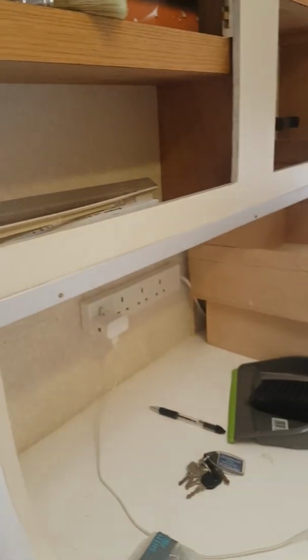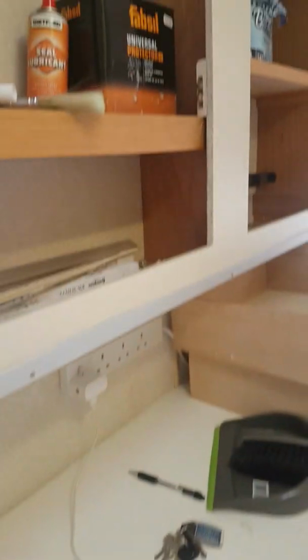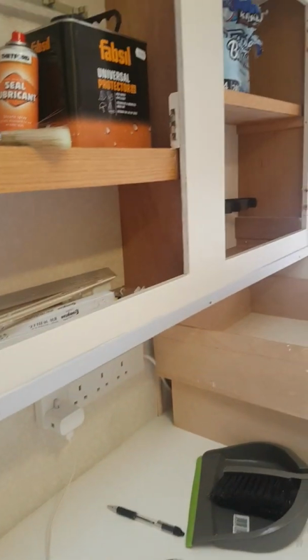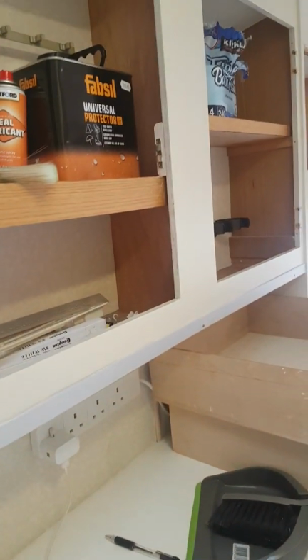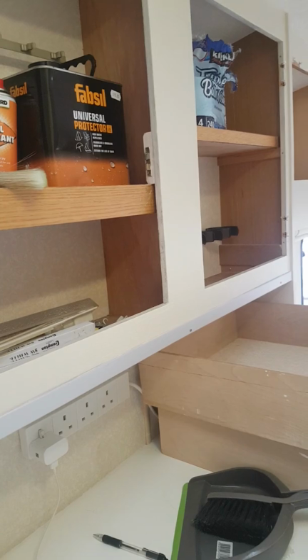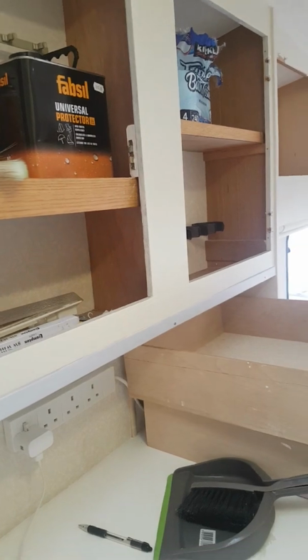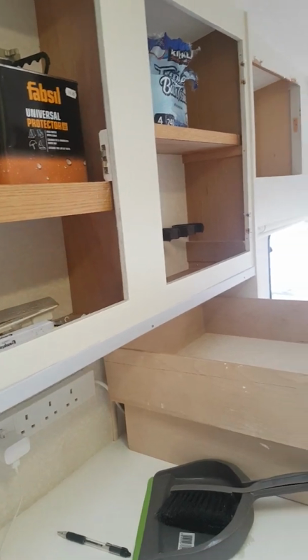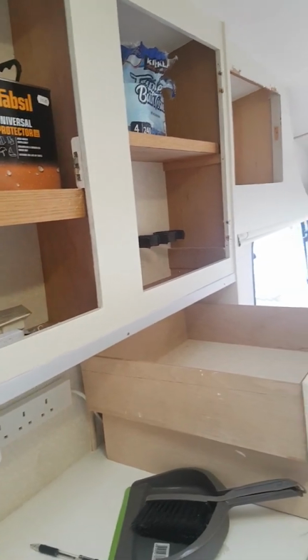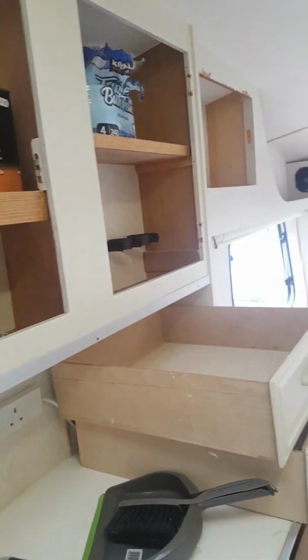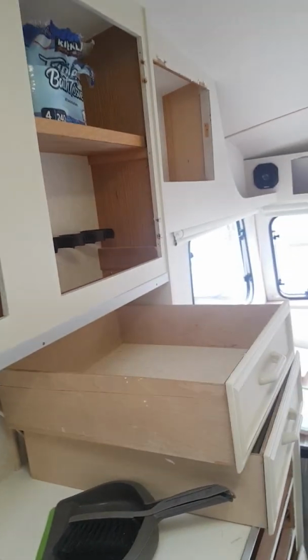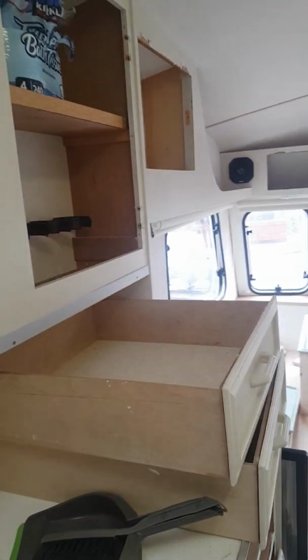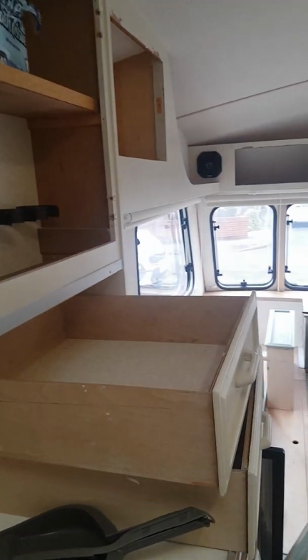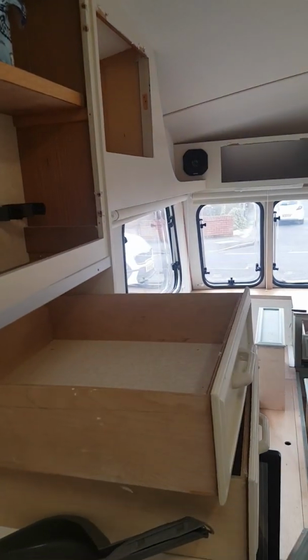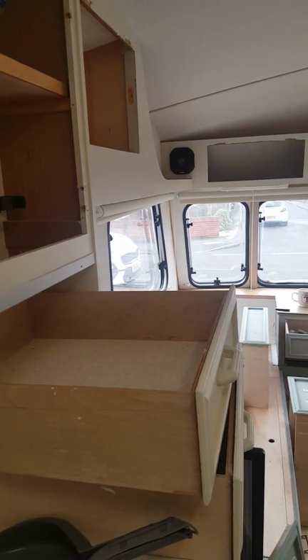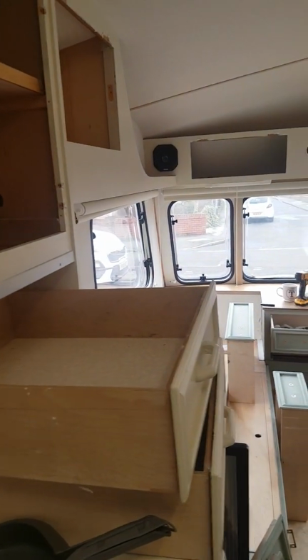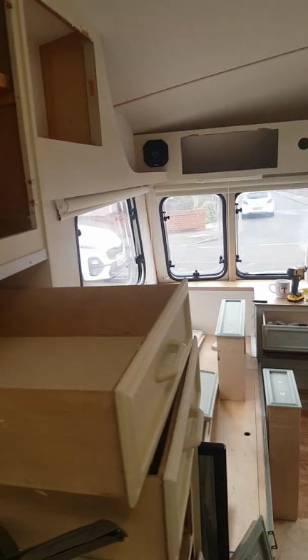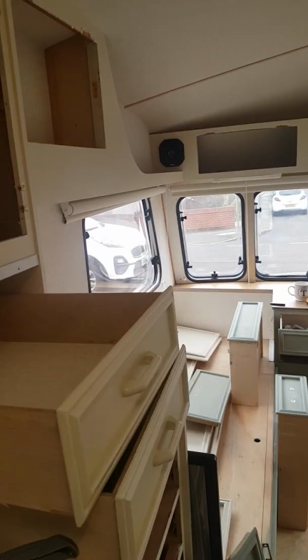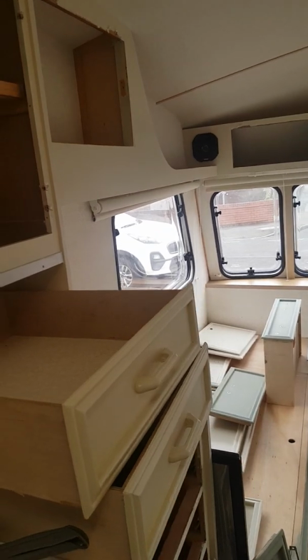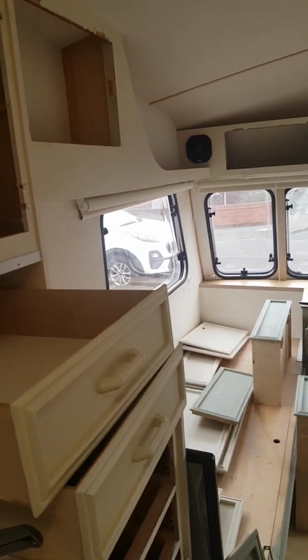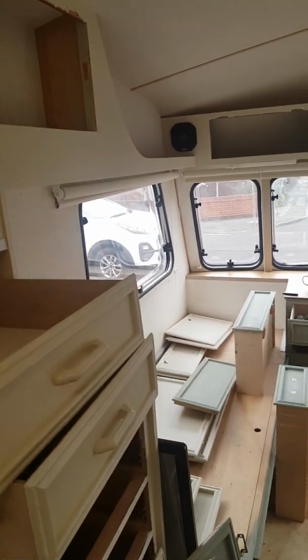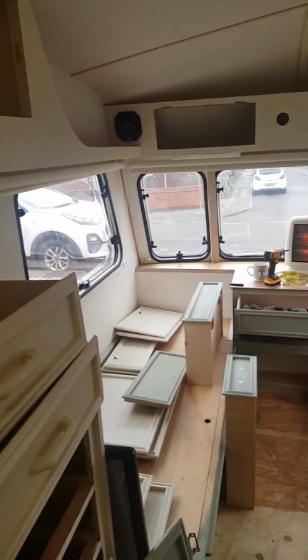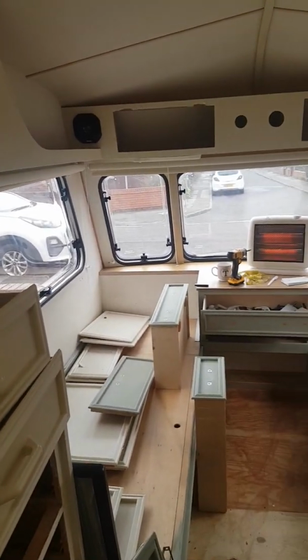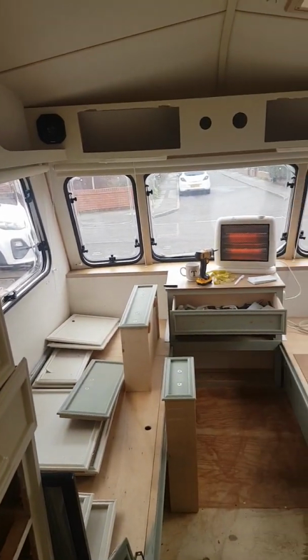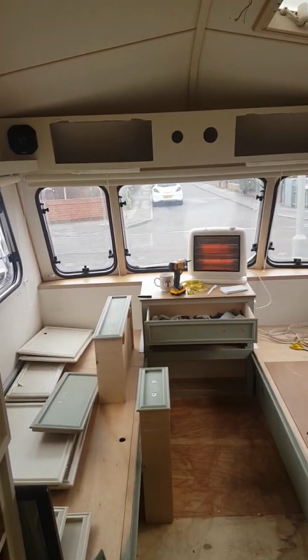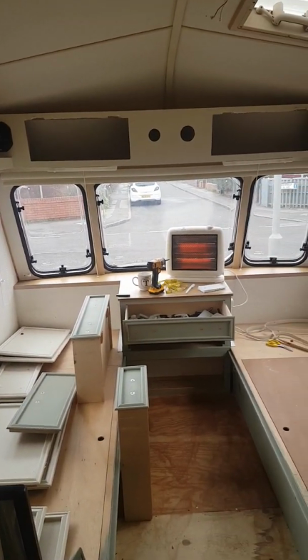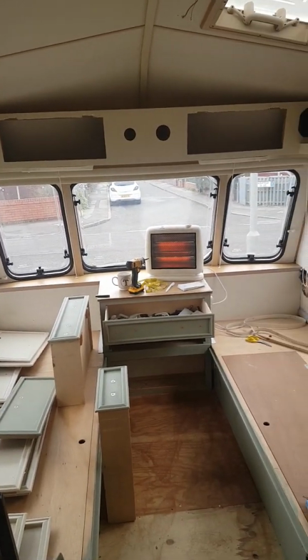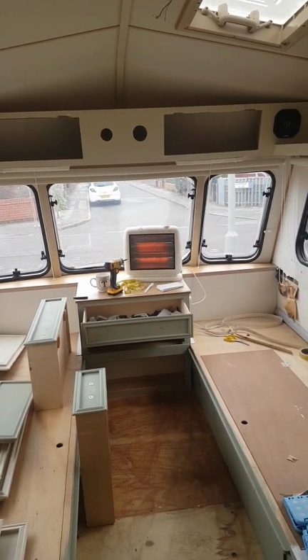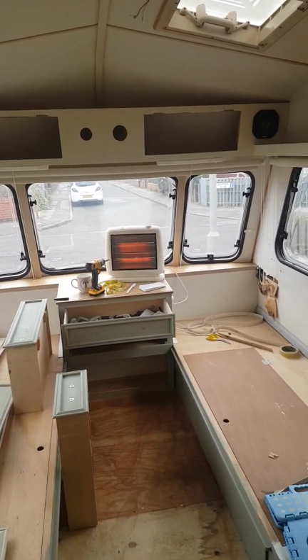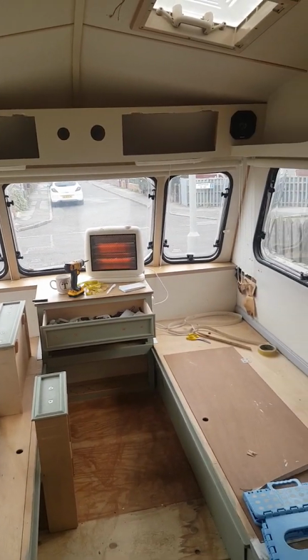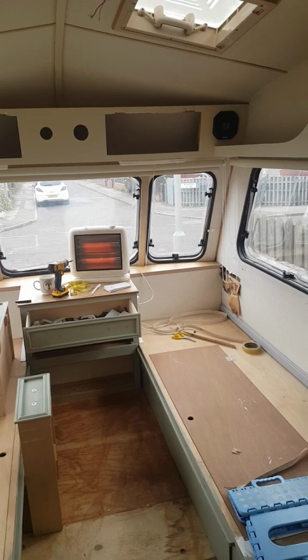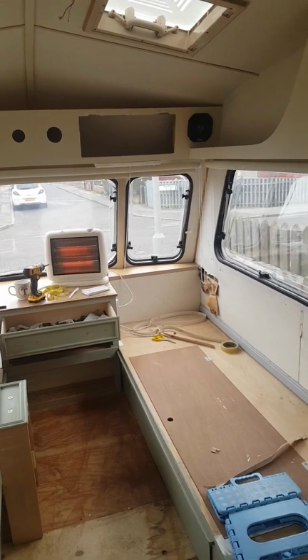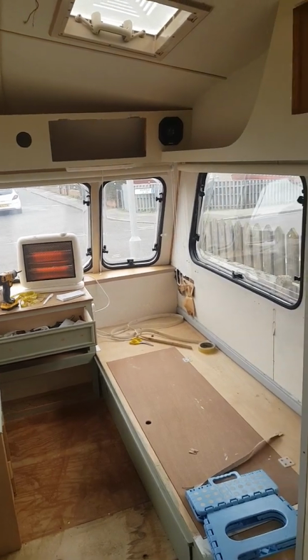We've basically stripped all the doors, handles, hinges all the way around the van, which makes it look totally different, doesn't it?